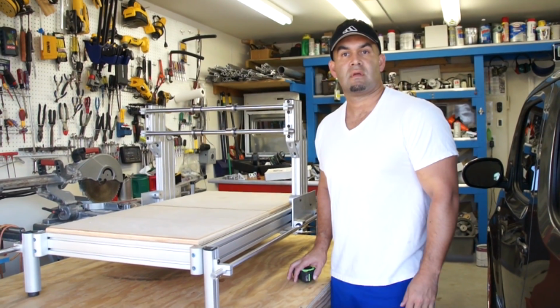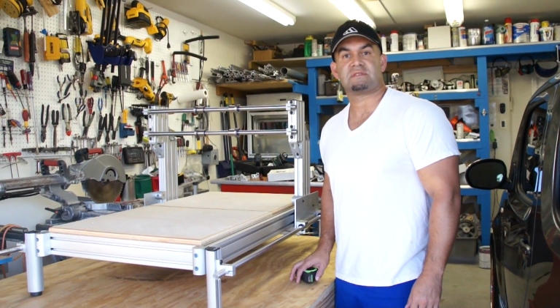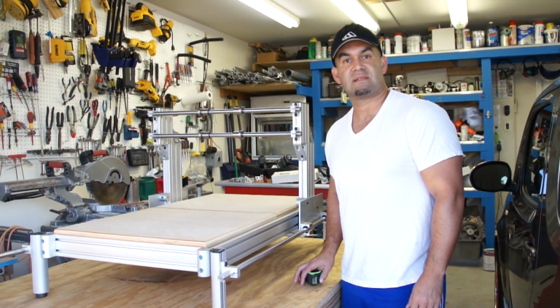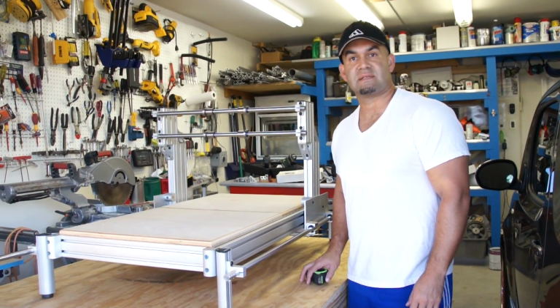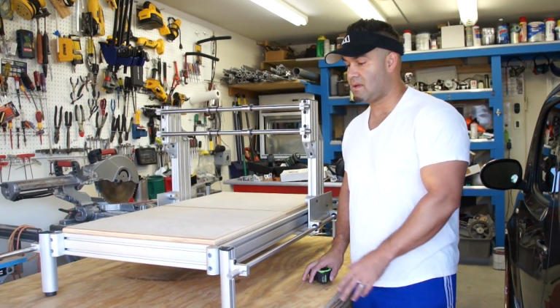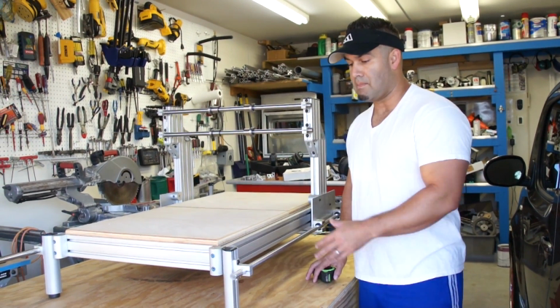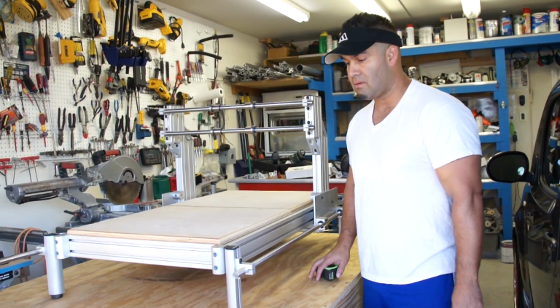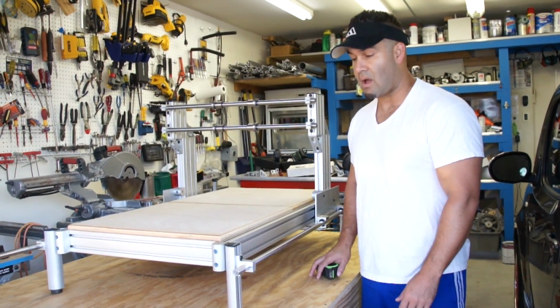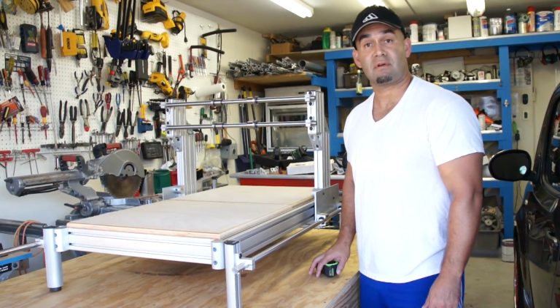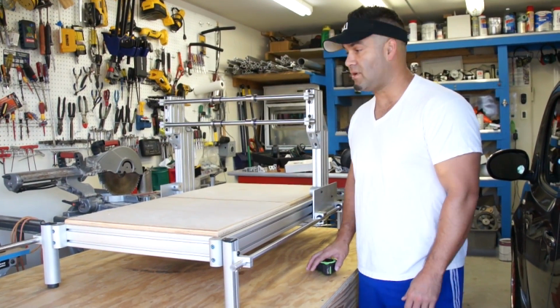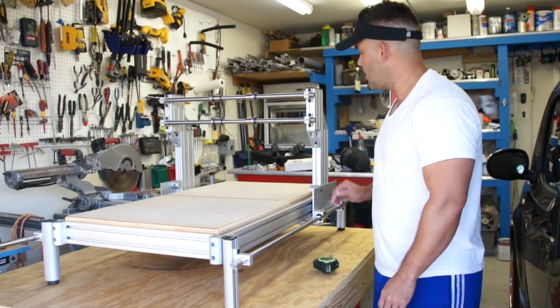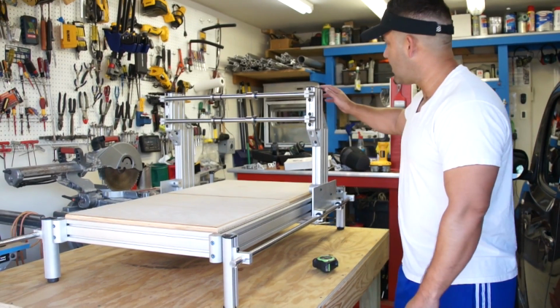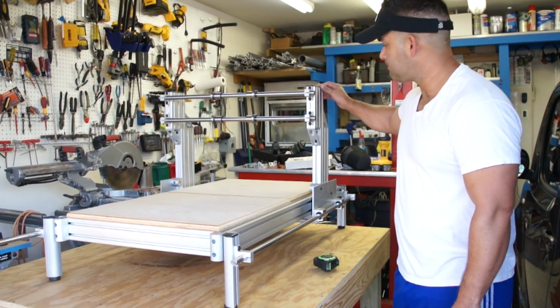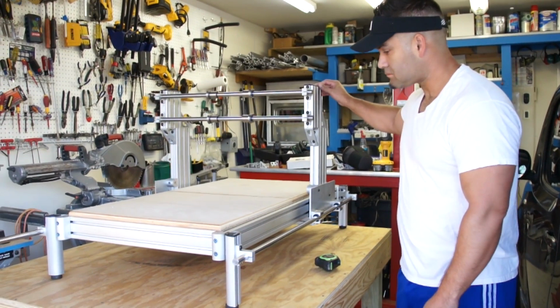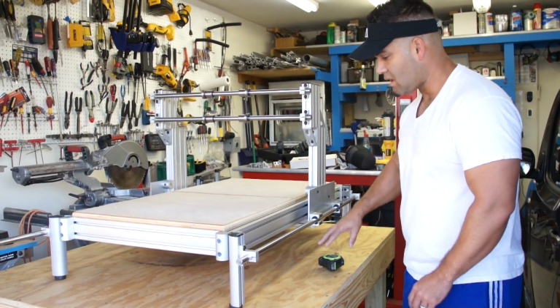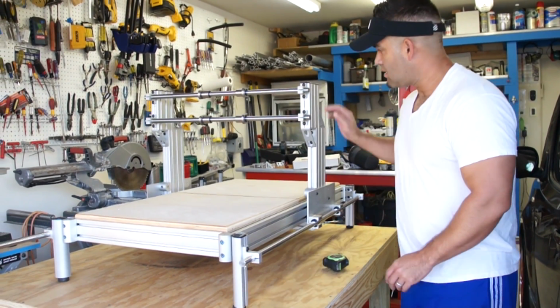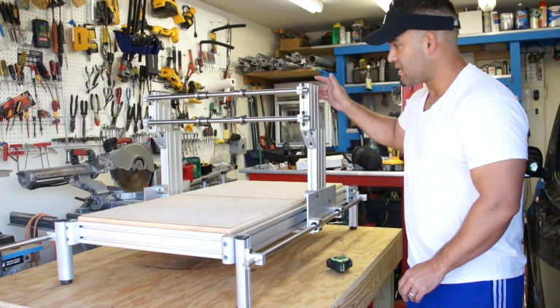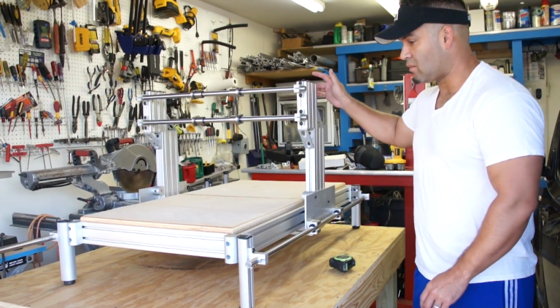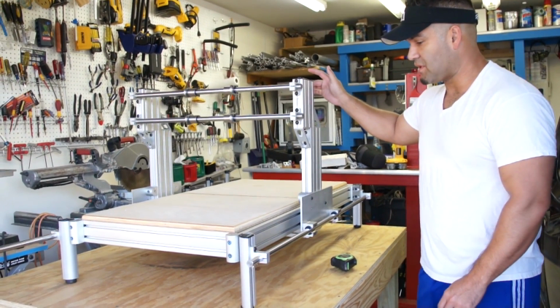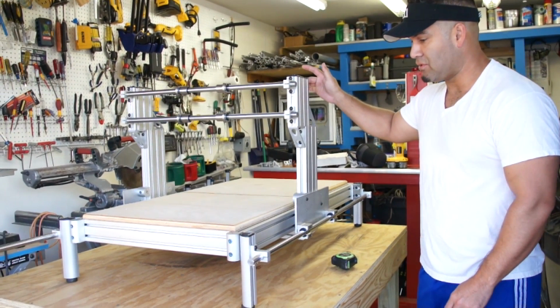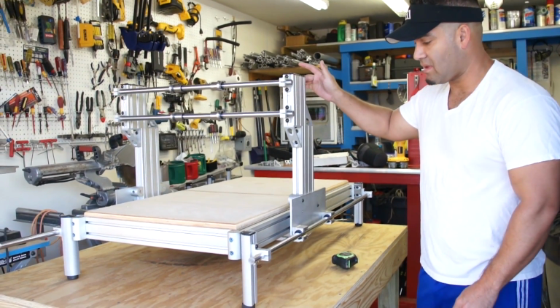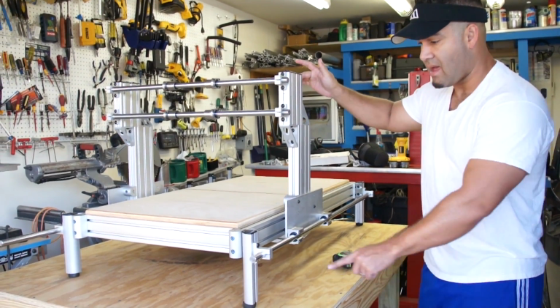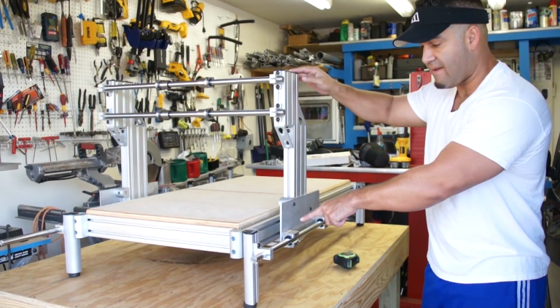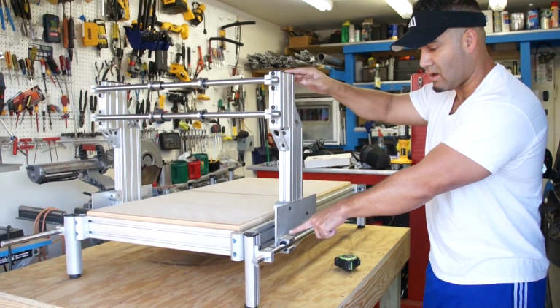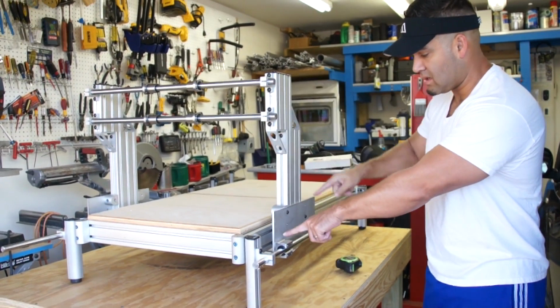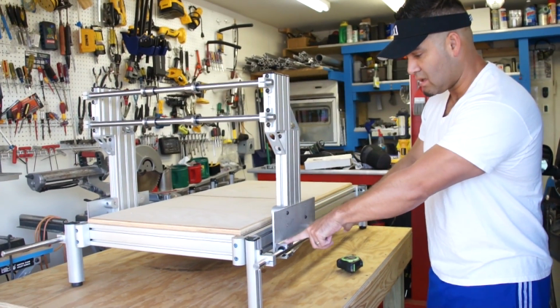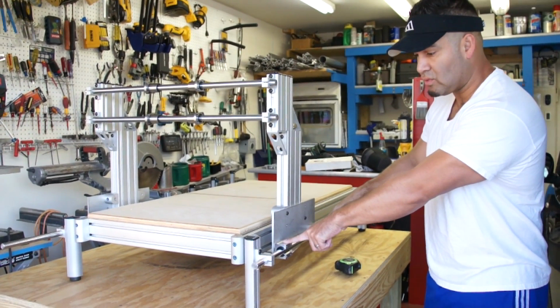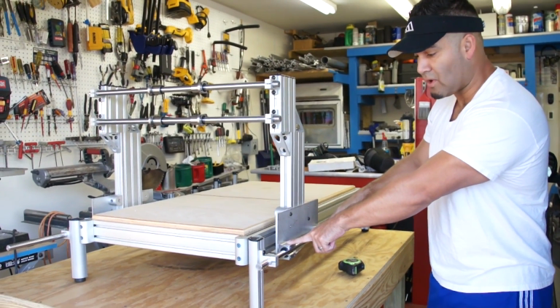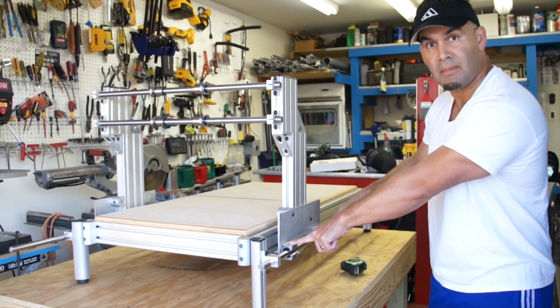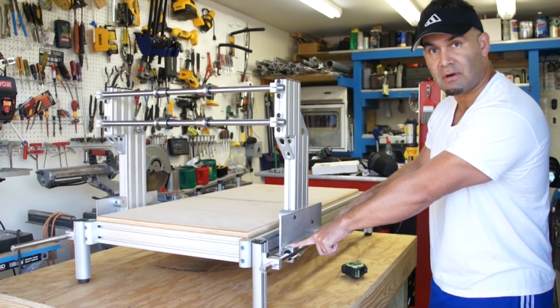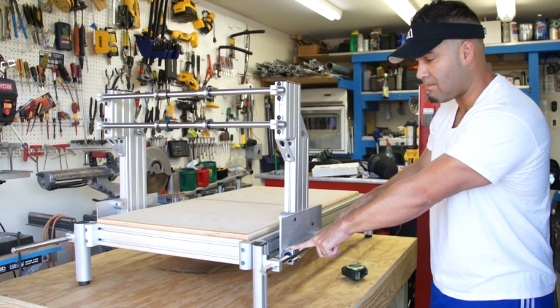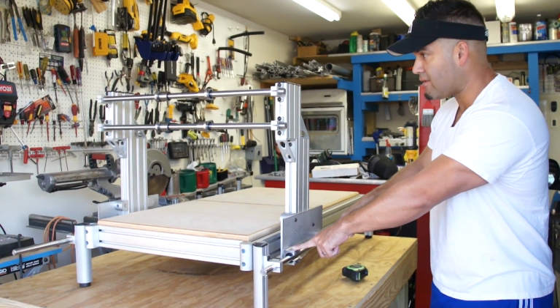This is my CNC mill, router I've been building. You can see here it rolls pretty smooth. I have it on two 20mm ball bearings.